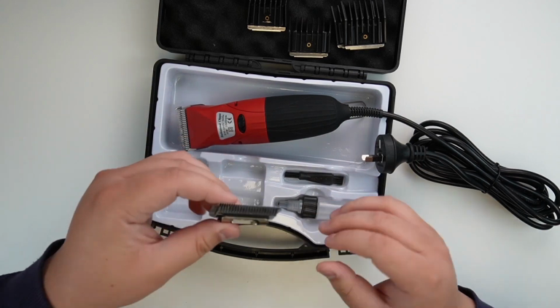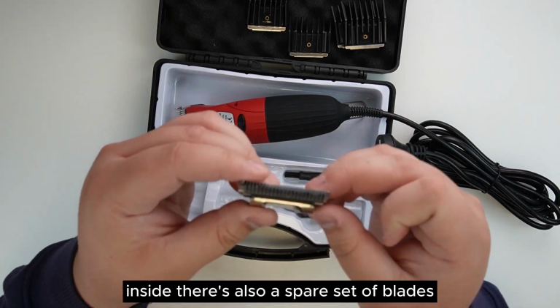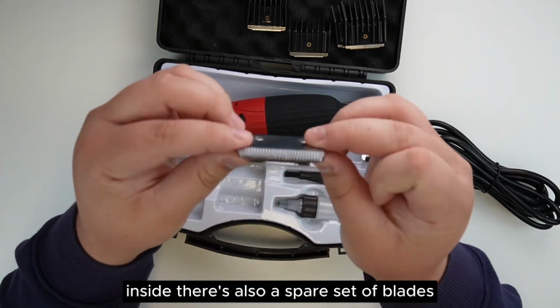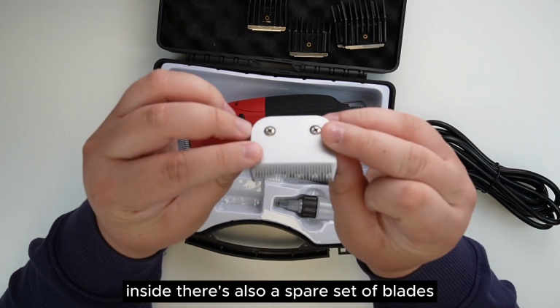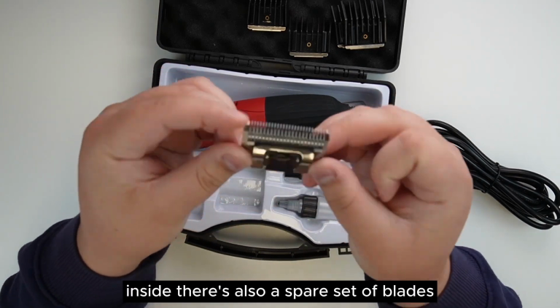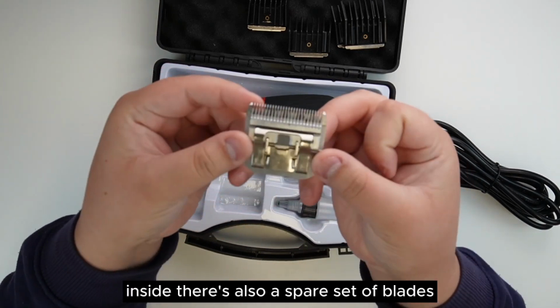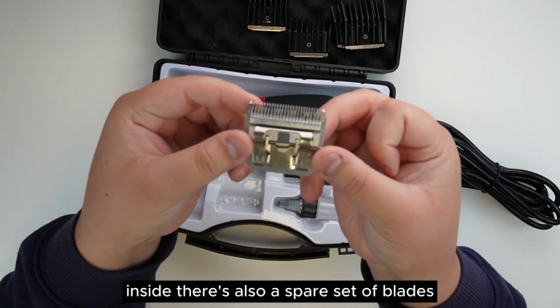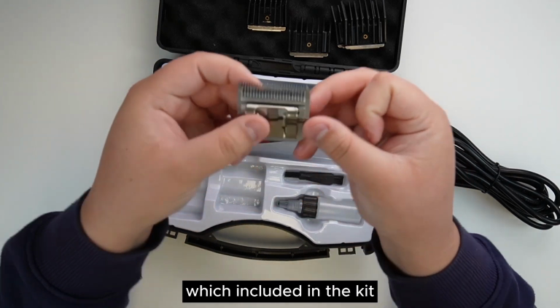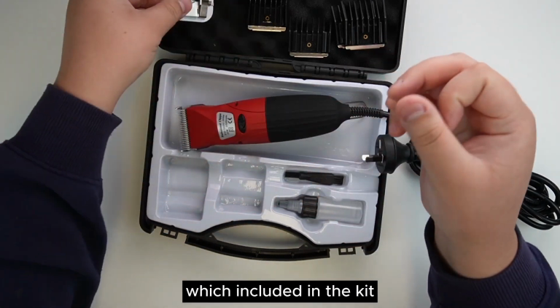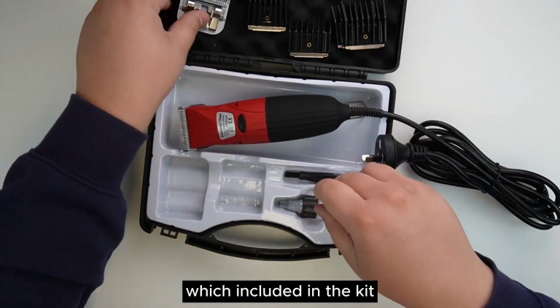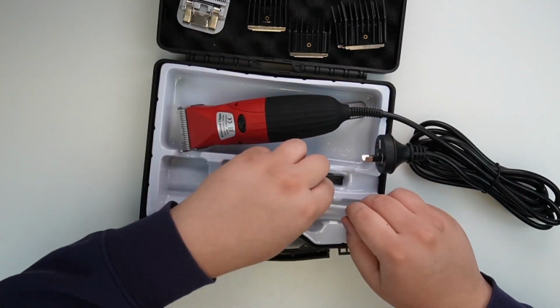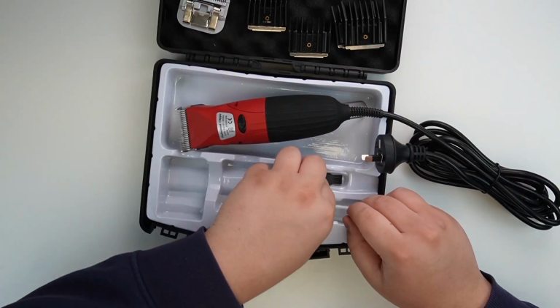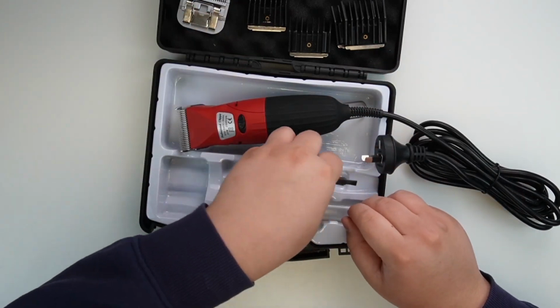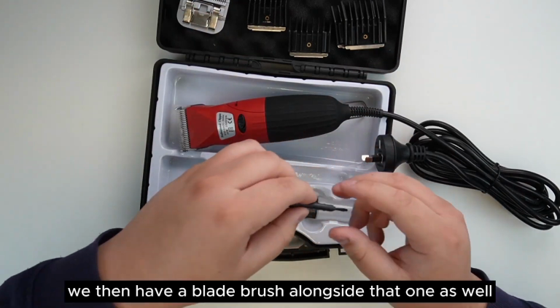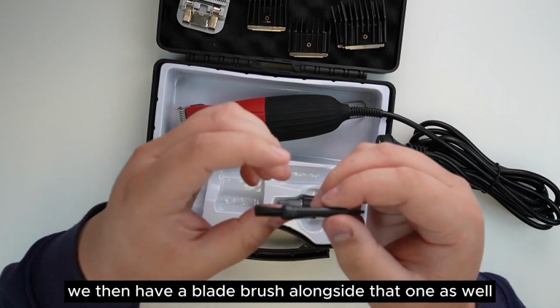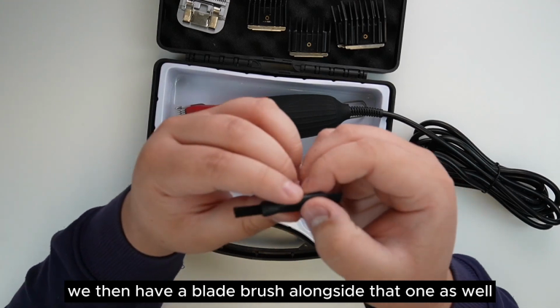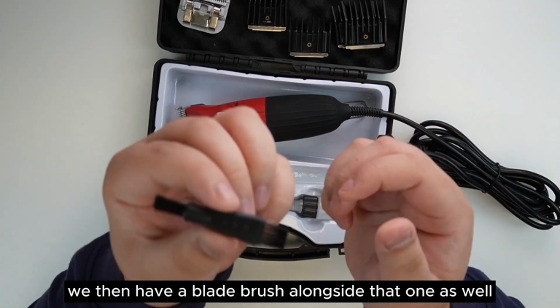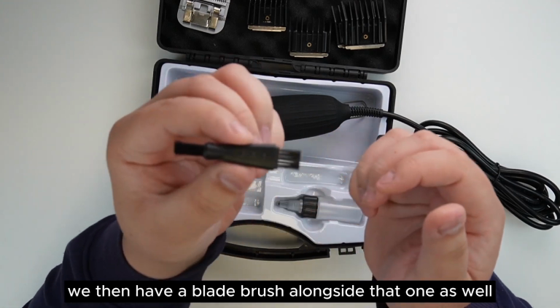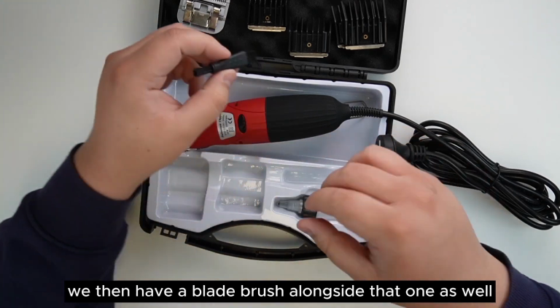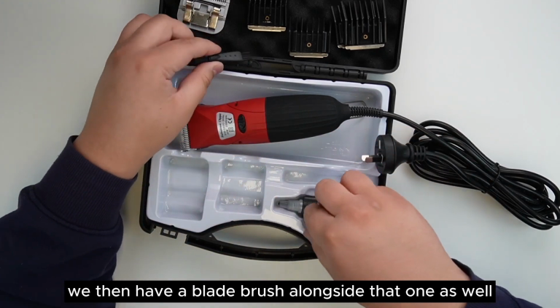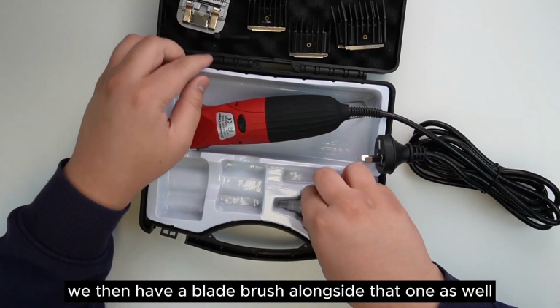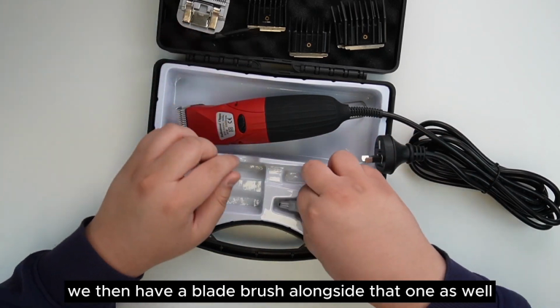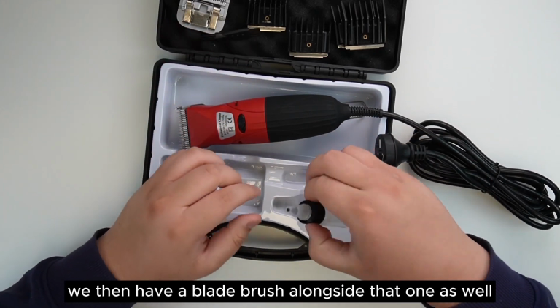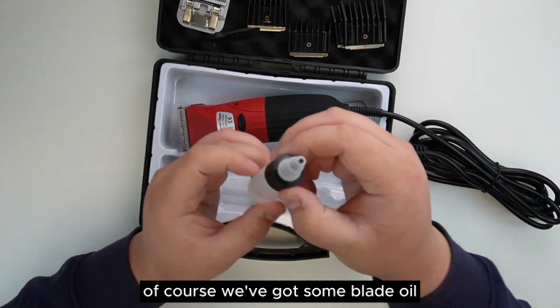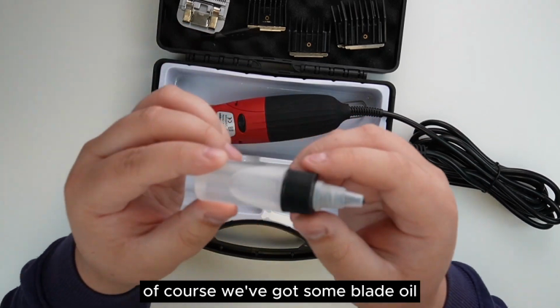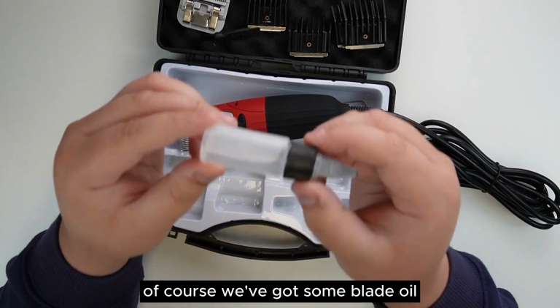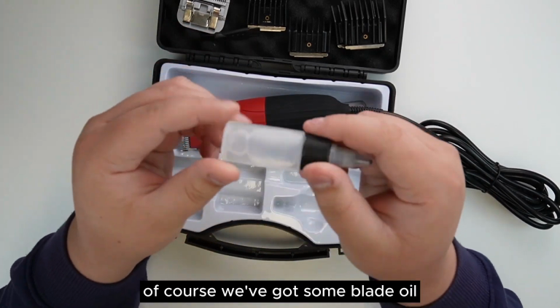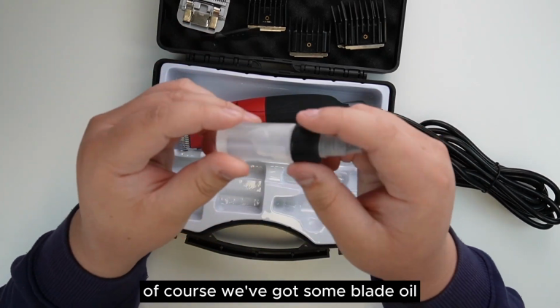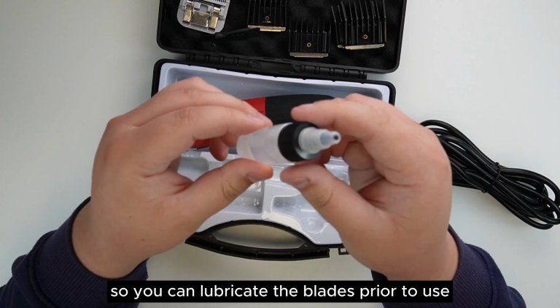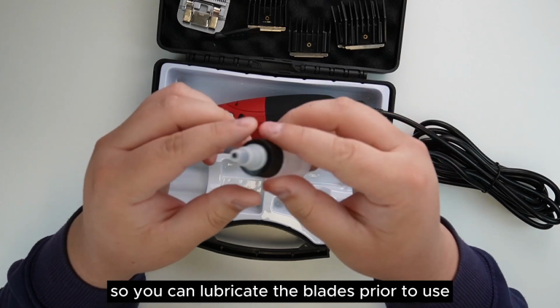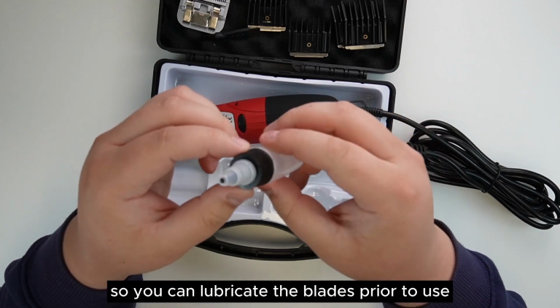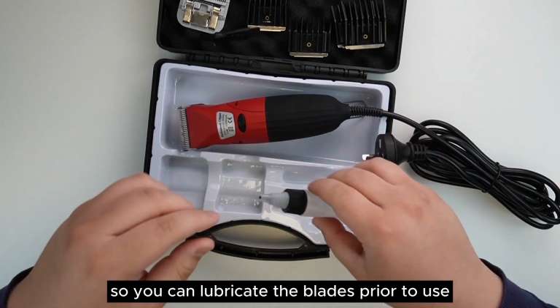Inside there's also a spare set of blades included in the kit. We then have a blade brush alongside that, and of course some blade oil so you can lubricate the blades prior to use.